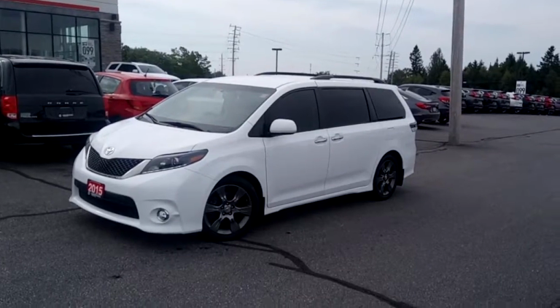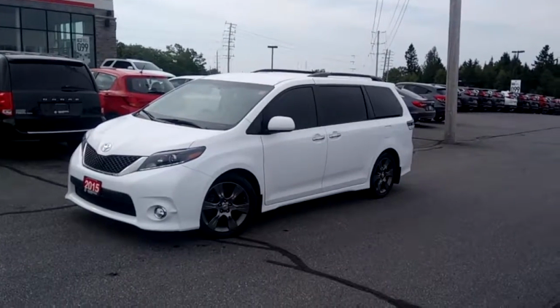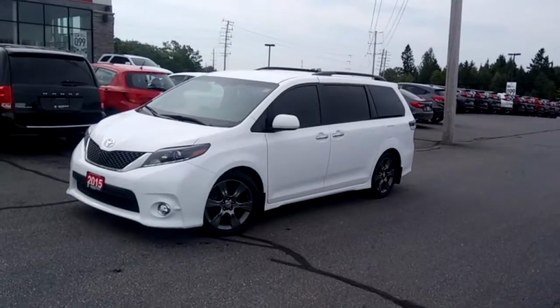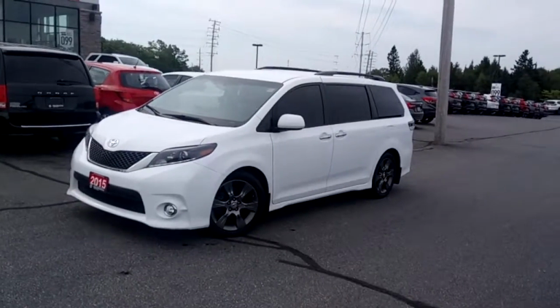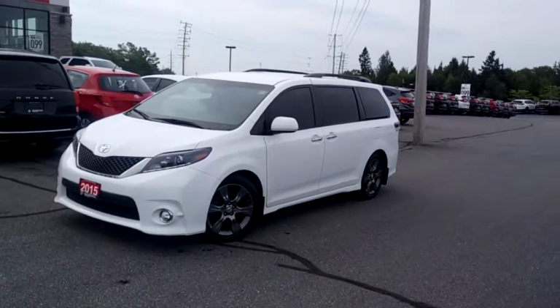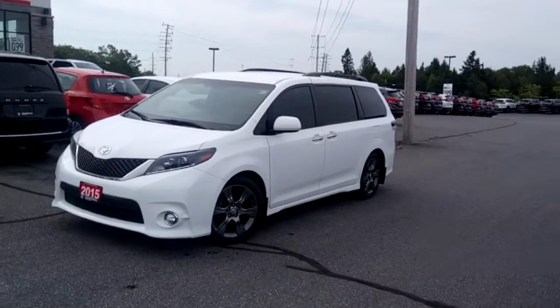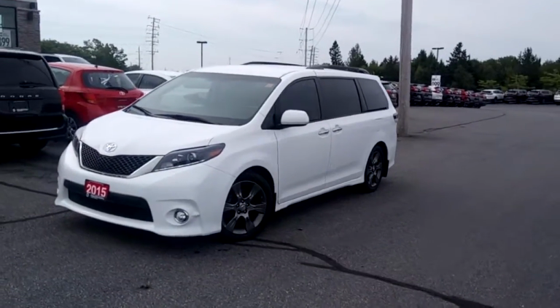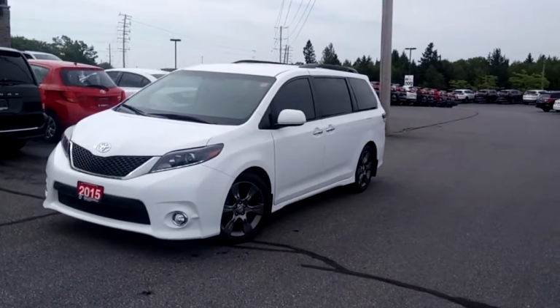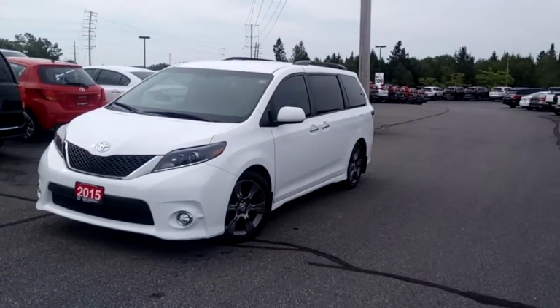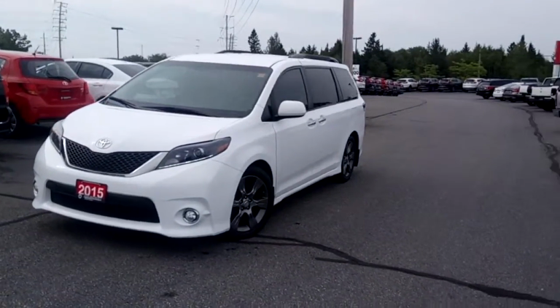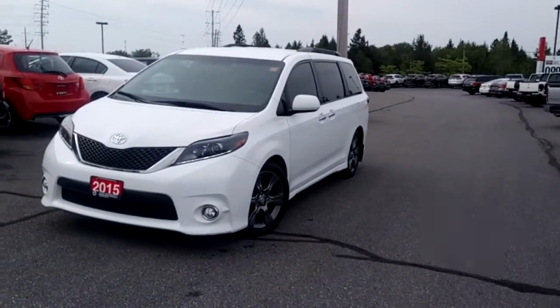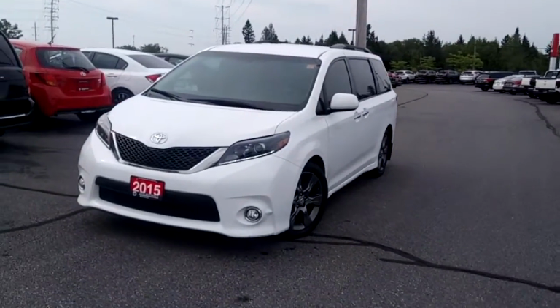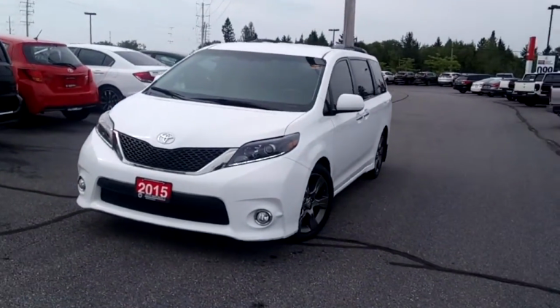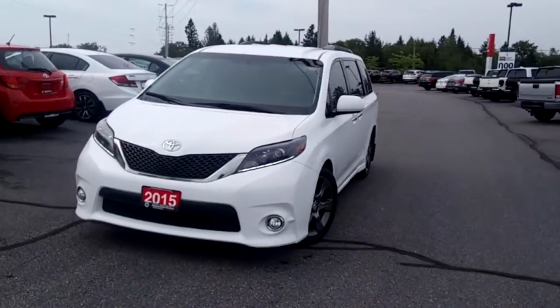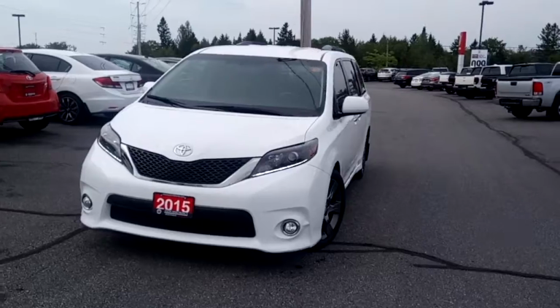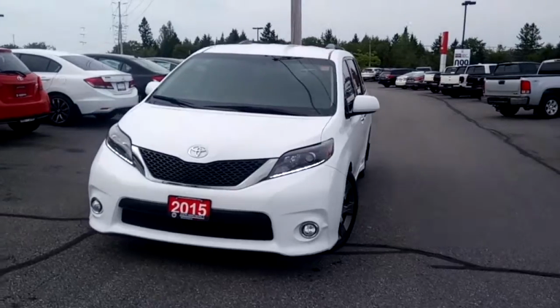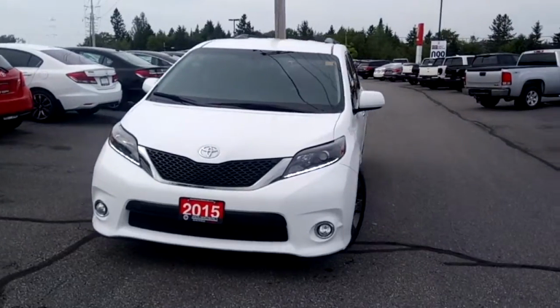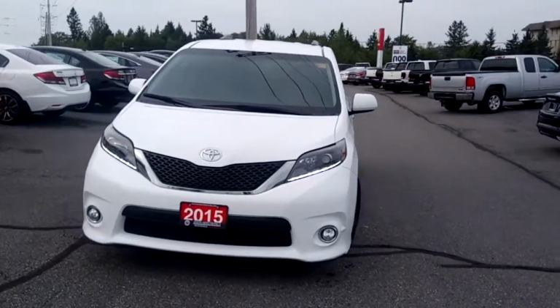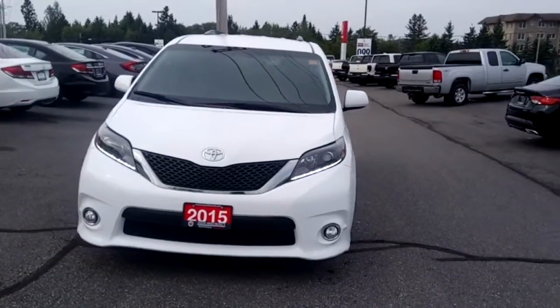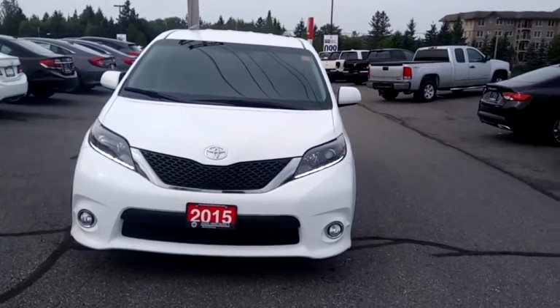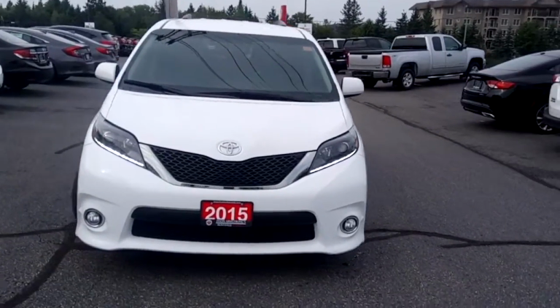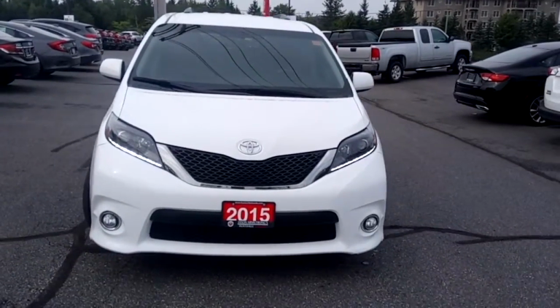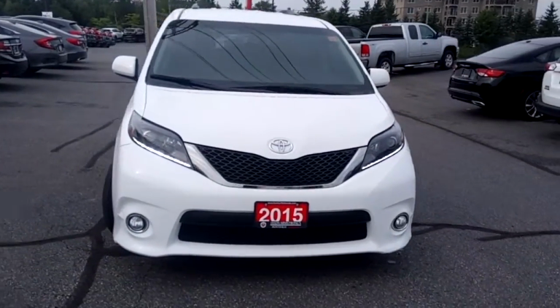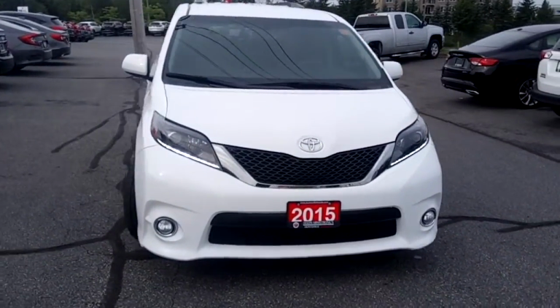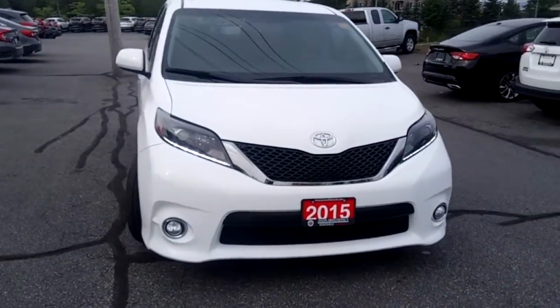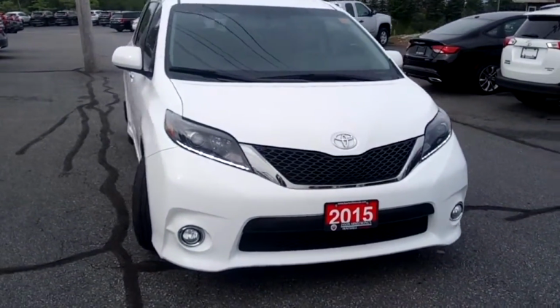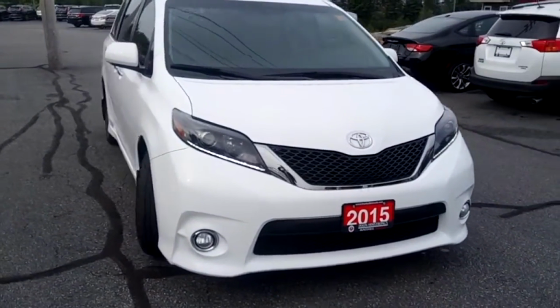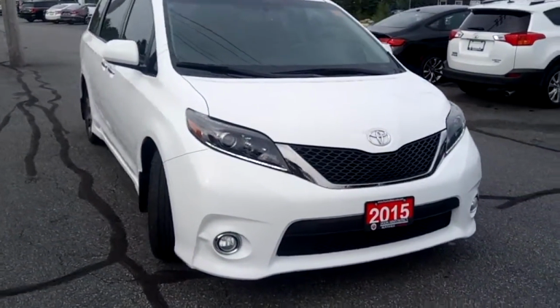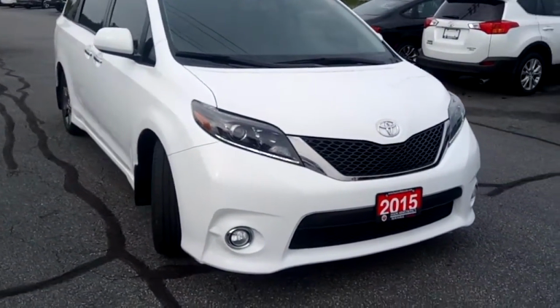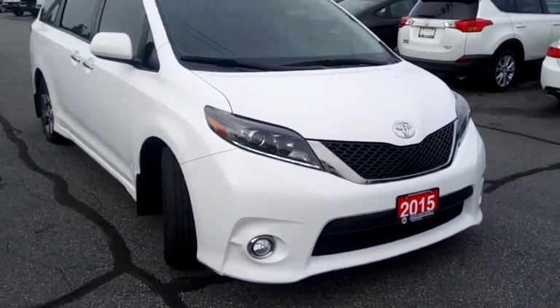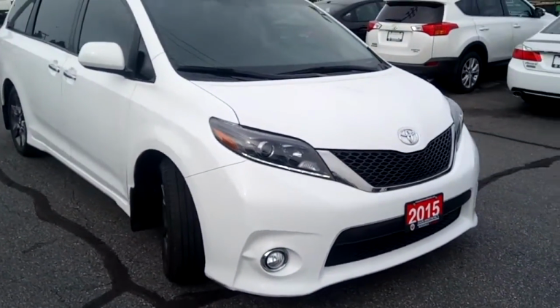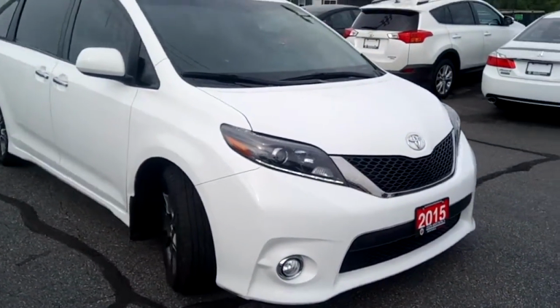Hi, this is Timothy Peden with Huntsville Honda. Here I have with me our 2015 Toyota Sienna SE in white on a black leather interior.